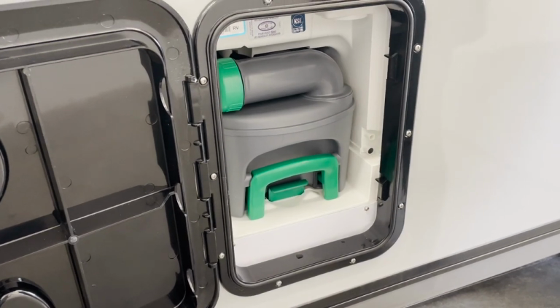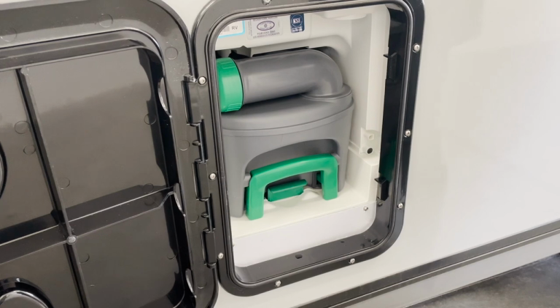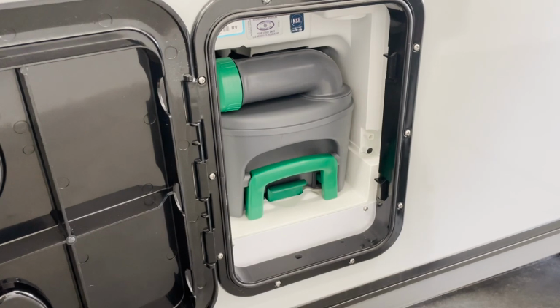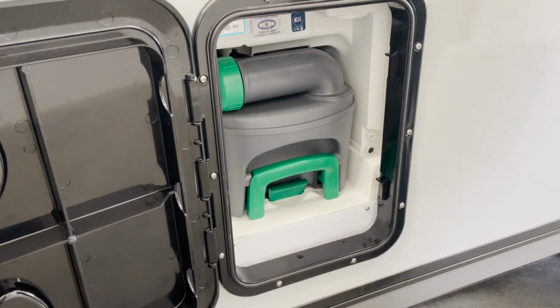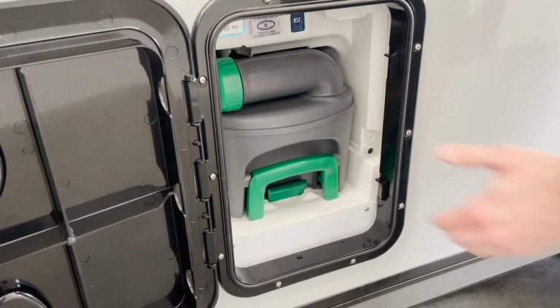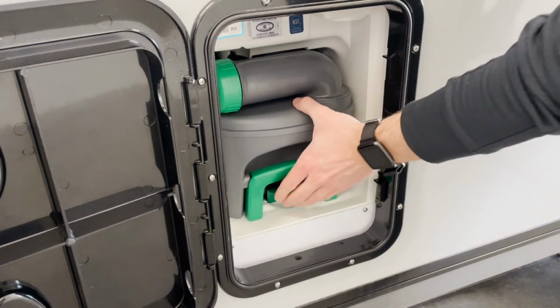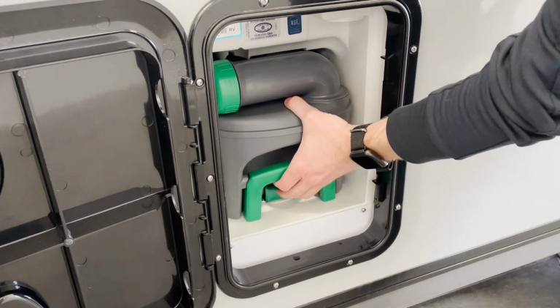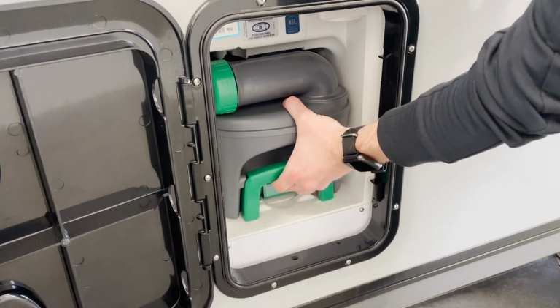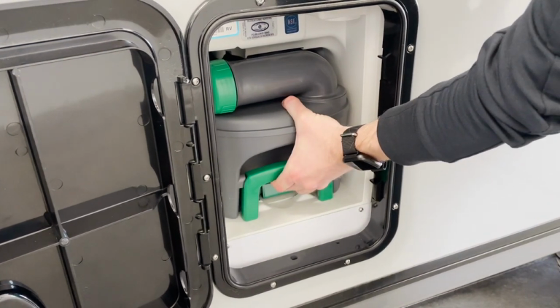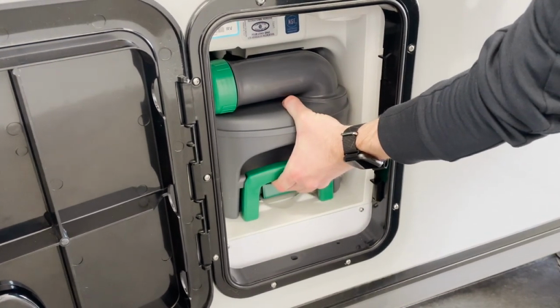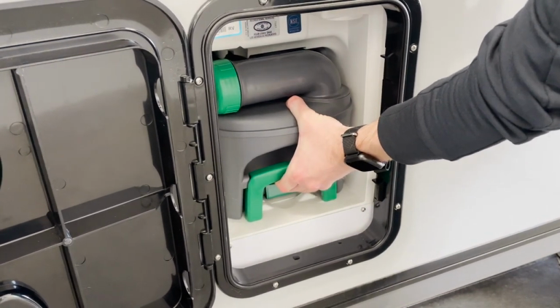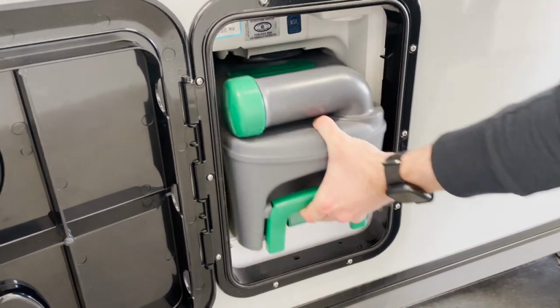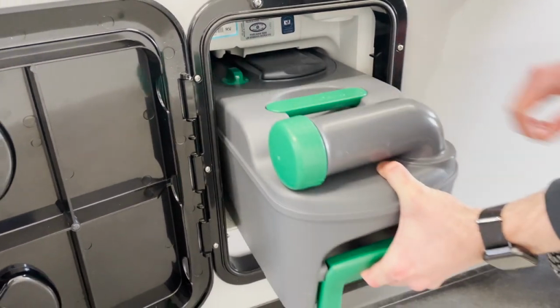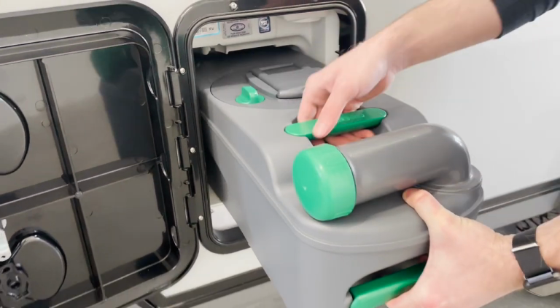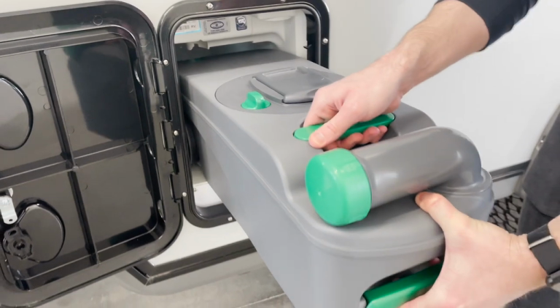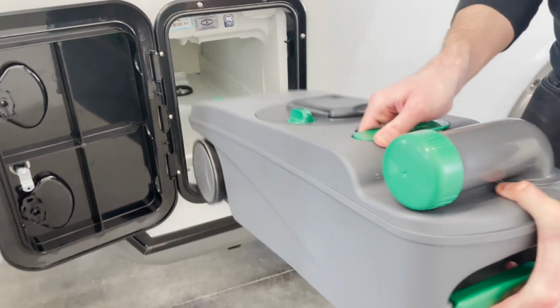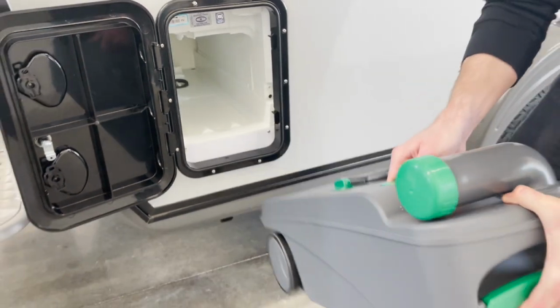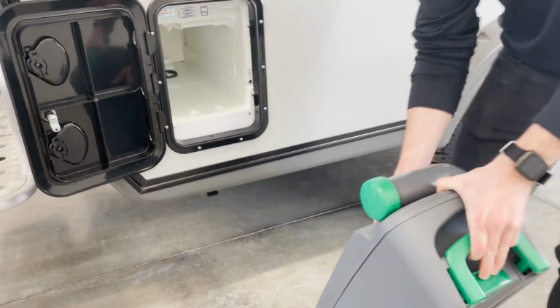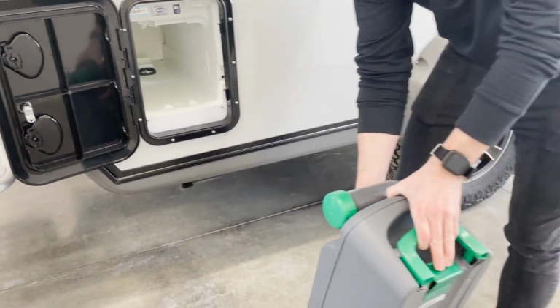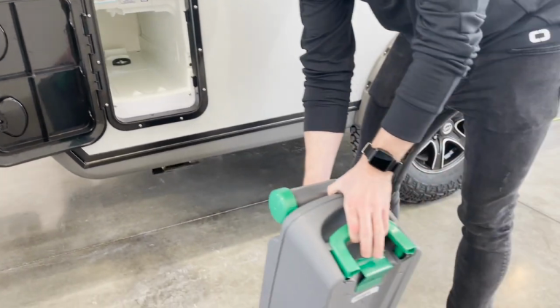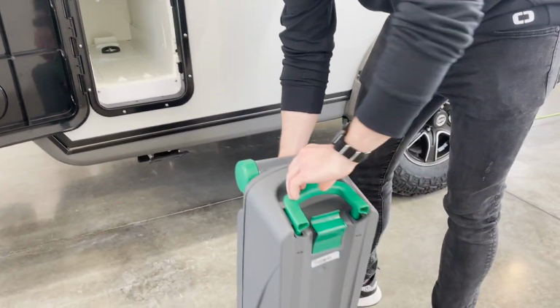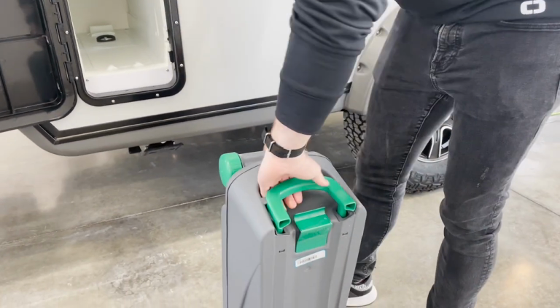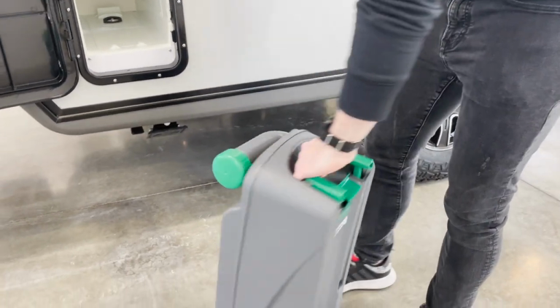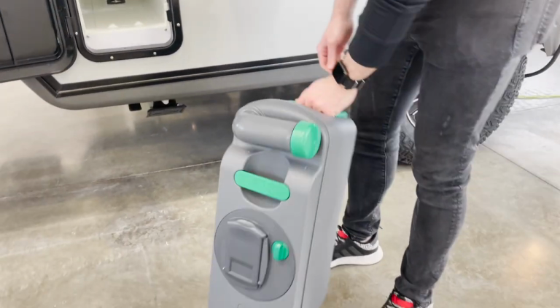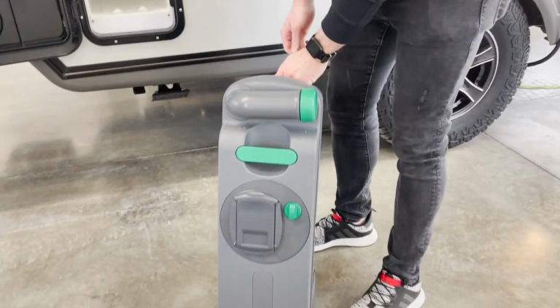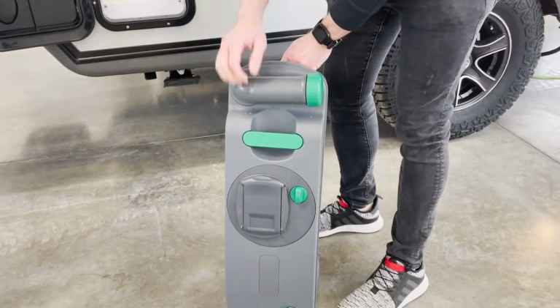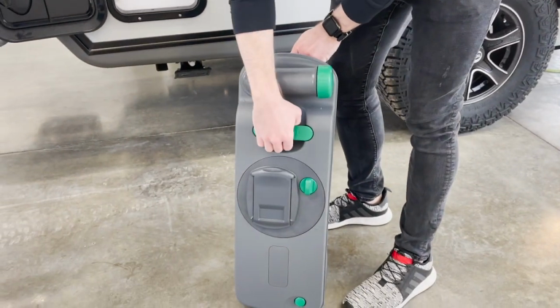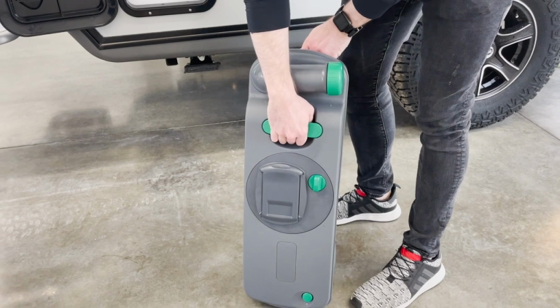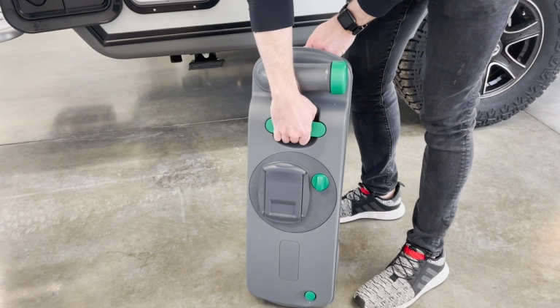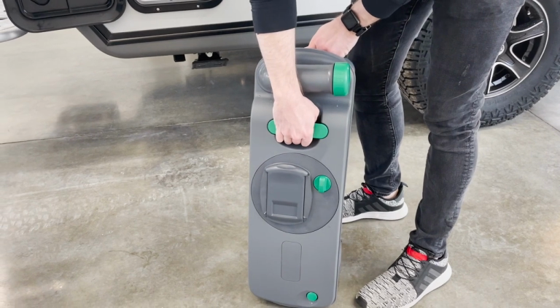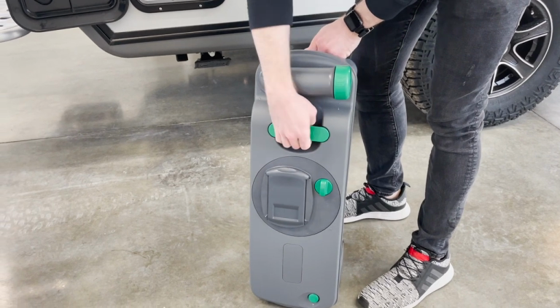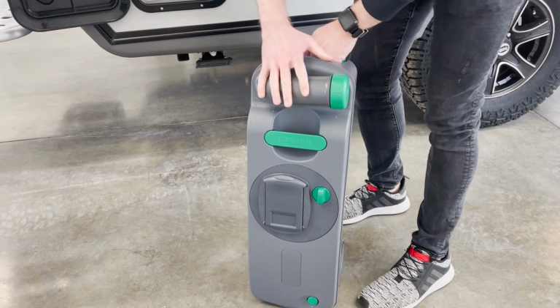To remove the tank, first grab the safety latch to release the tank and pull it out. The tank will feature a grab handle and a pull-out handle for easy transport.